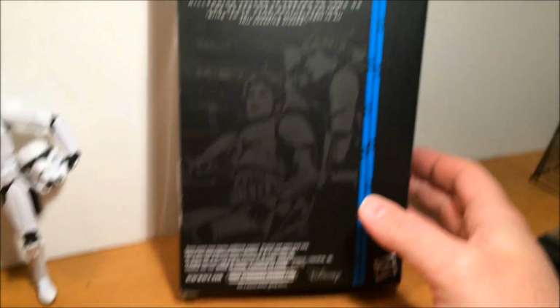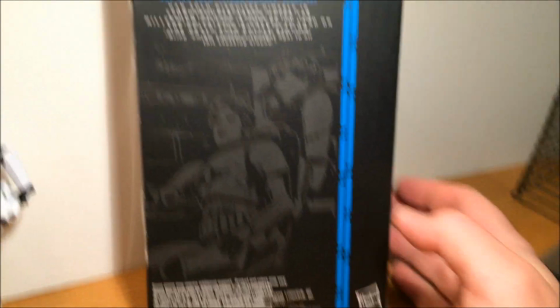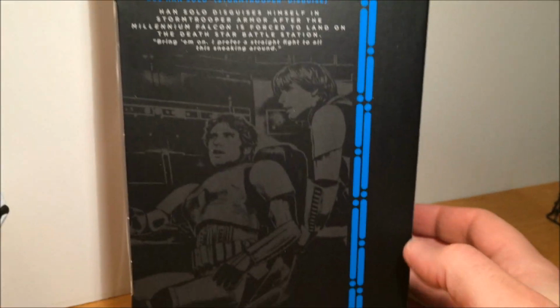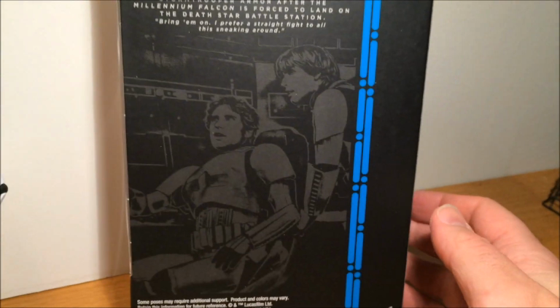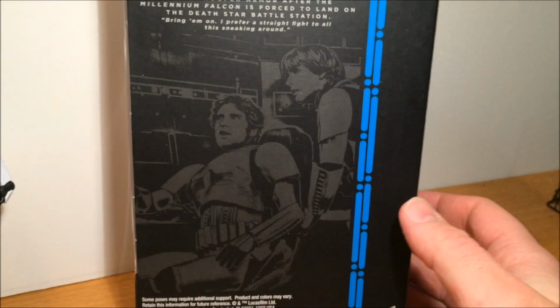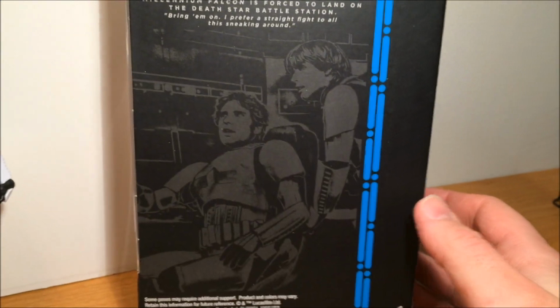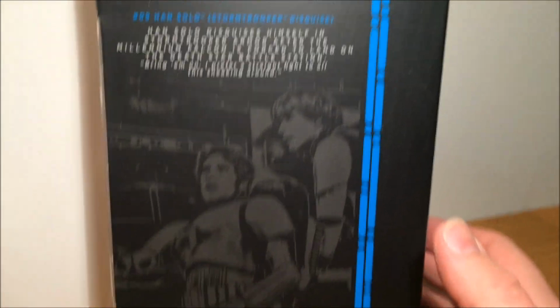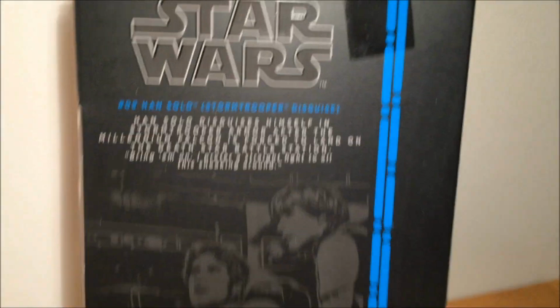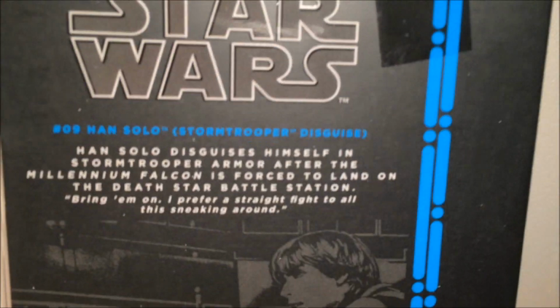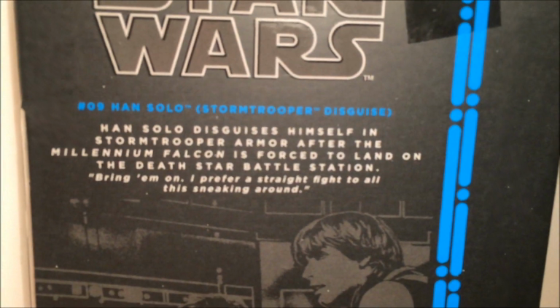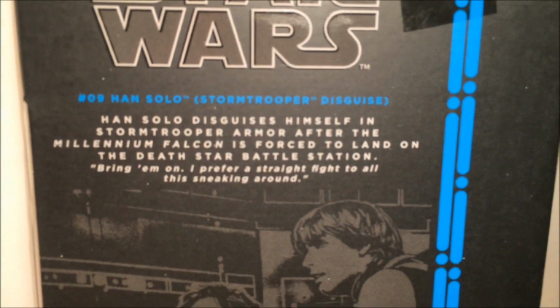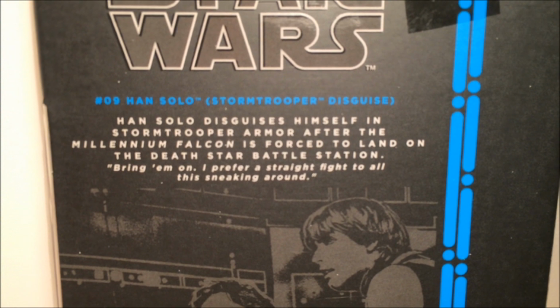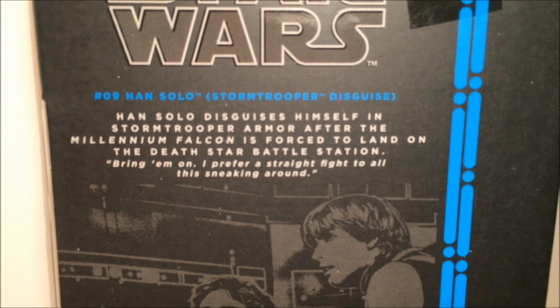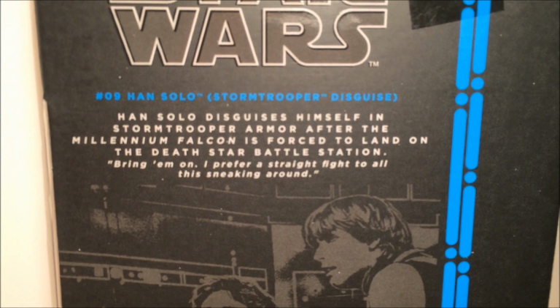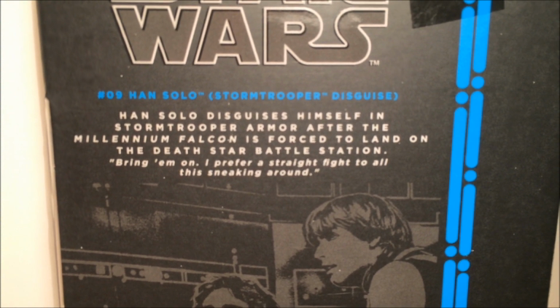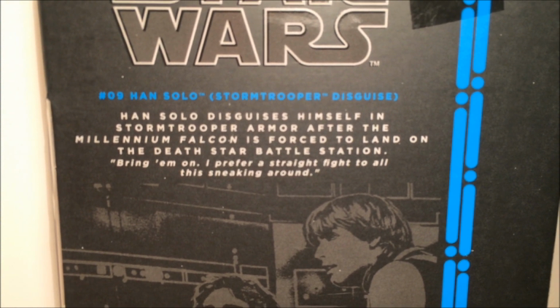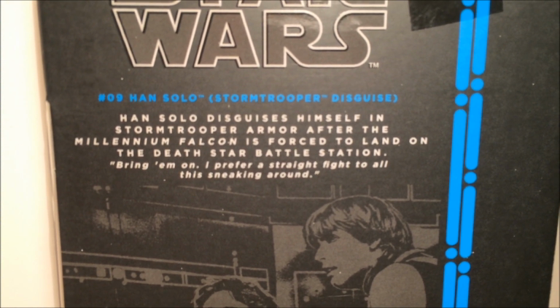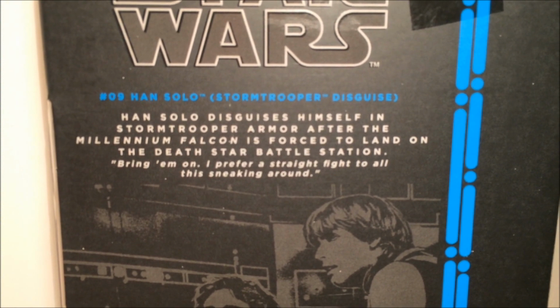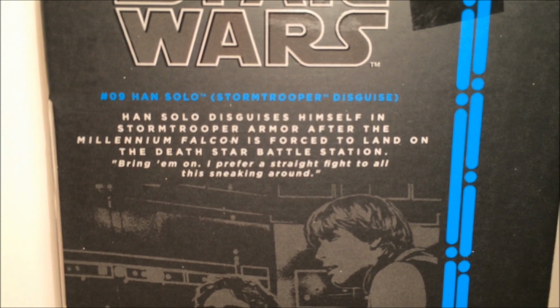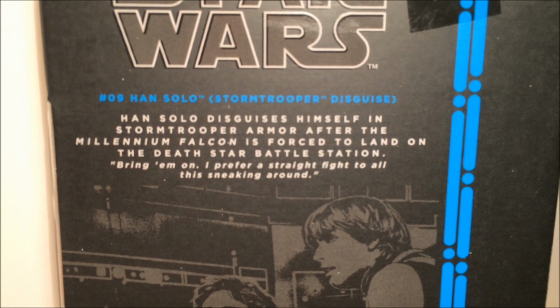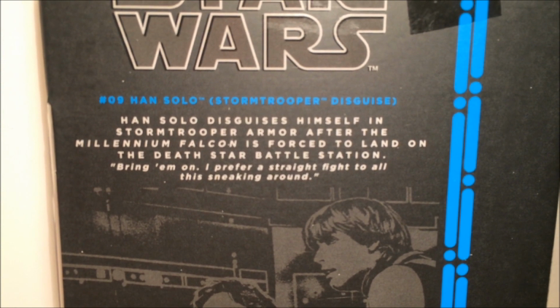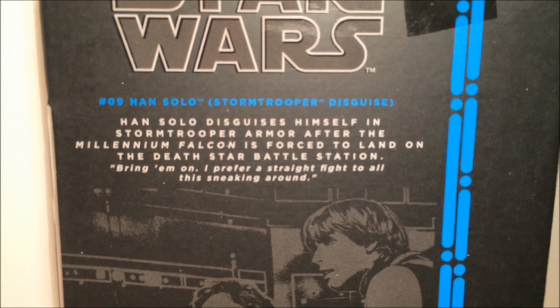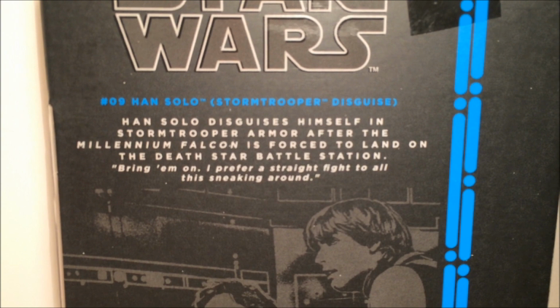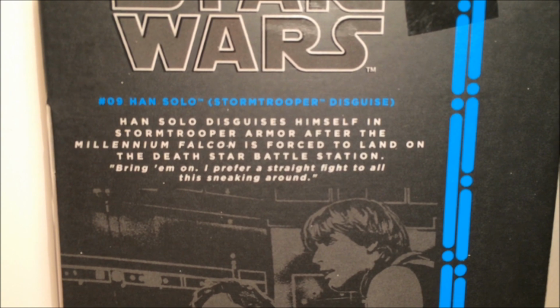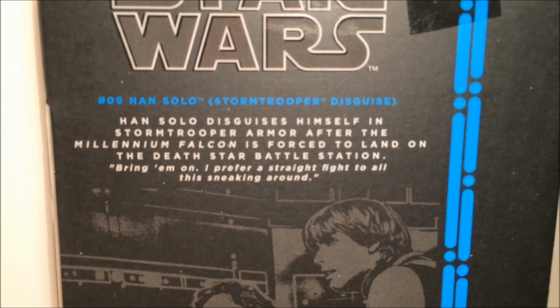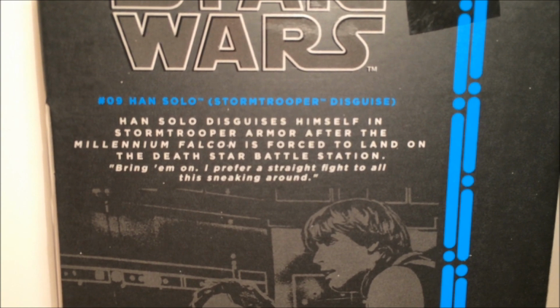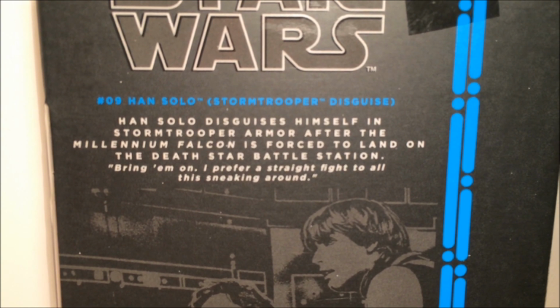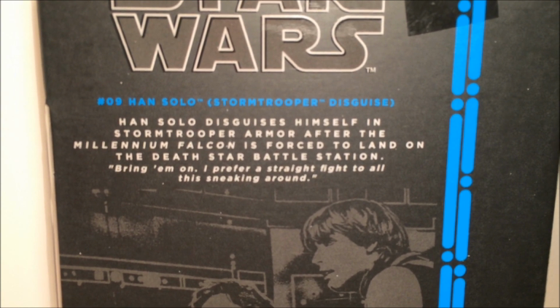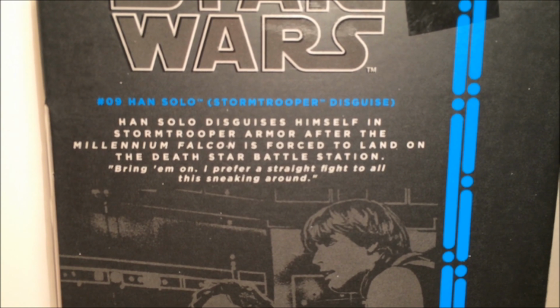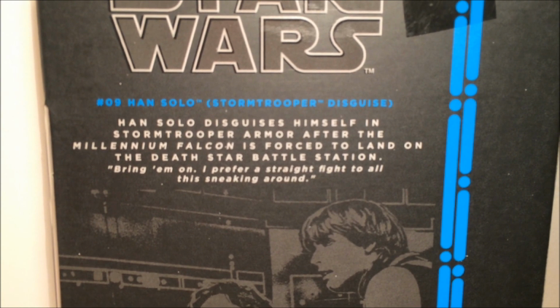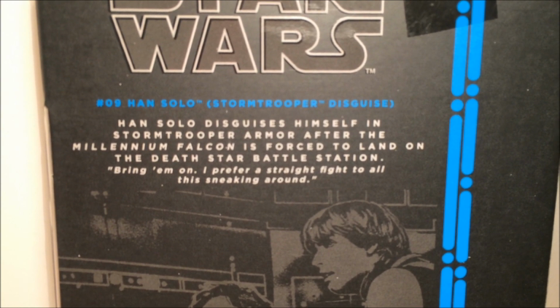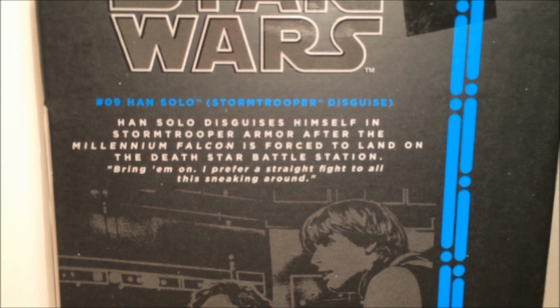Quick look at the packaging. Cool image of Han and Luke there — looking forward to getting the Luke. Good to finally pair those two up. Han Solo disguises himself in Stormtrooper armor after the Millennium Falcon is forced to land on the Death Star battle station.